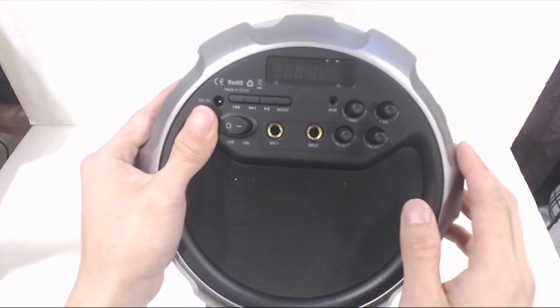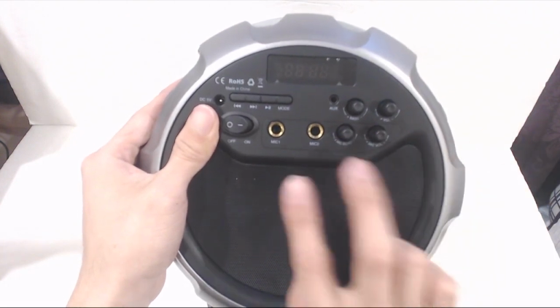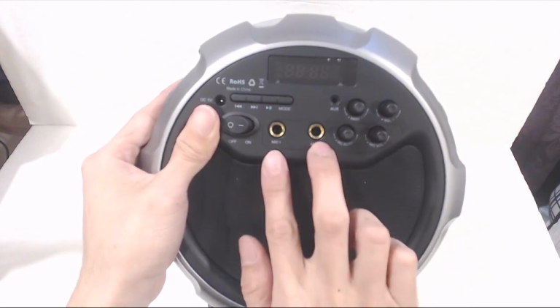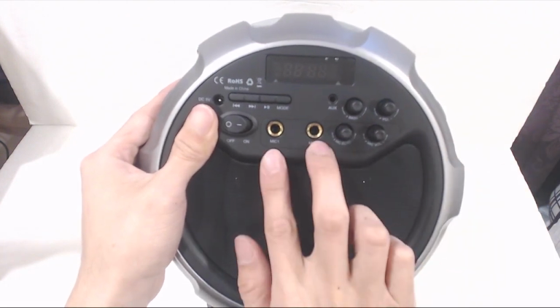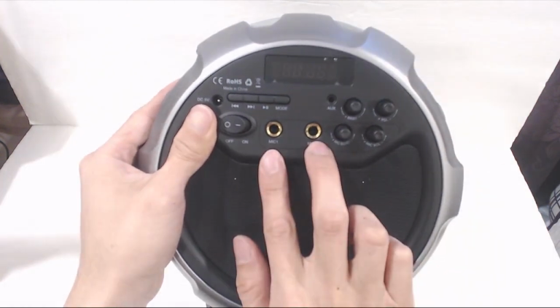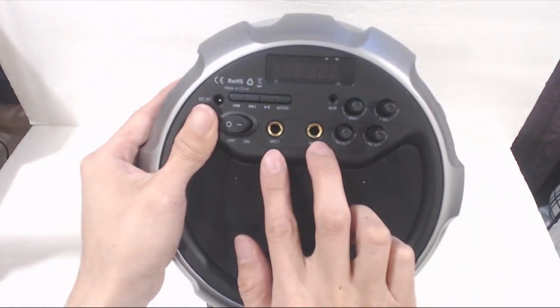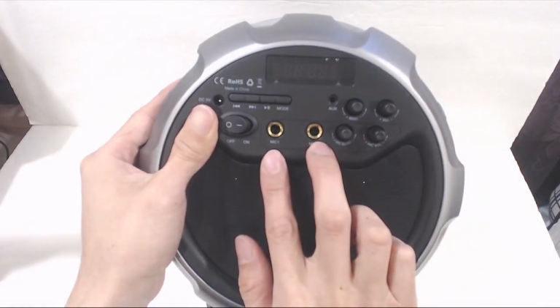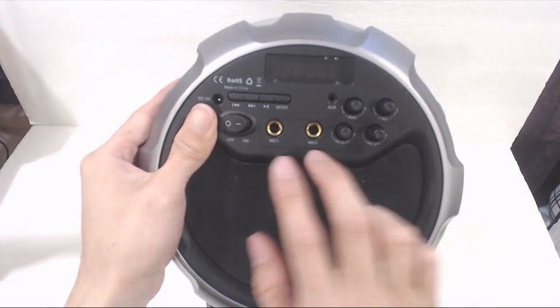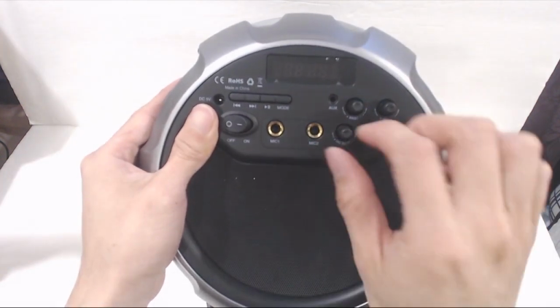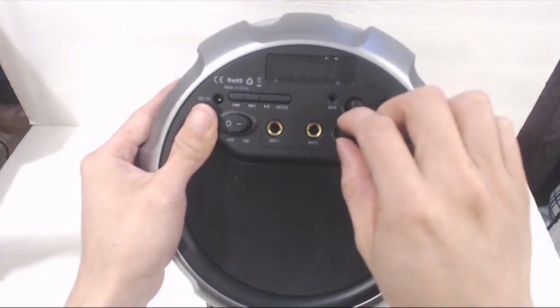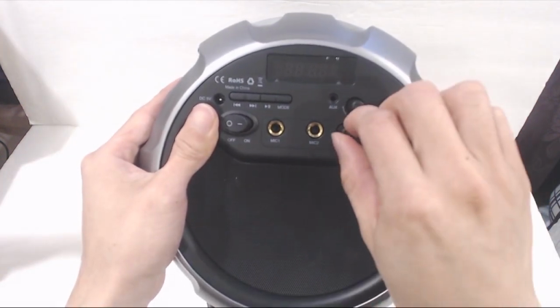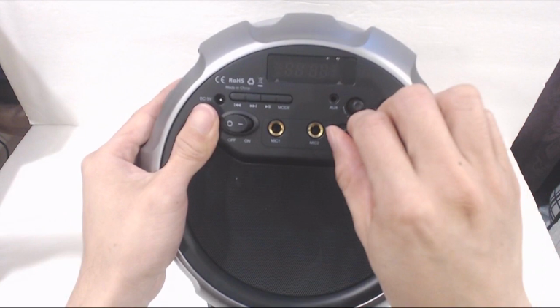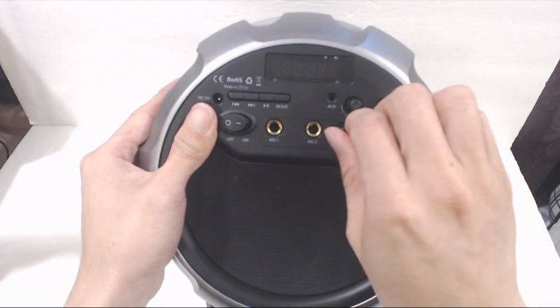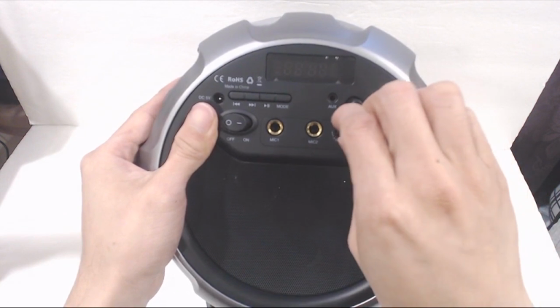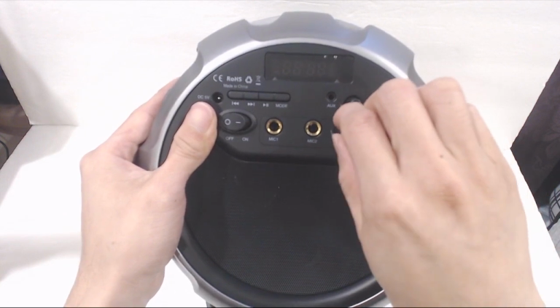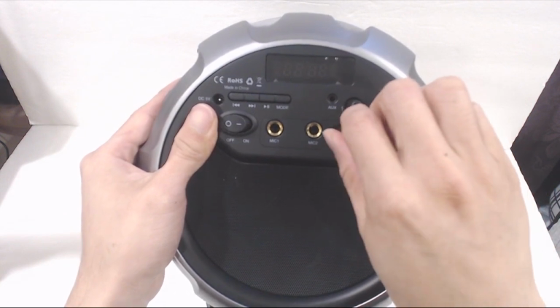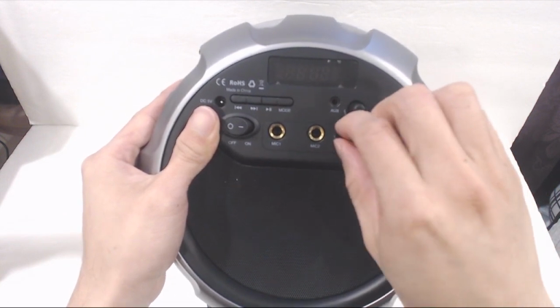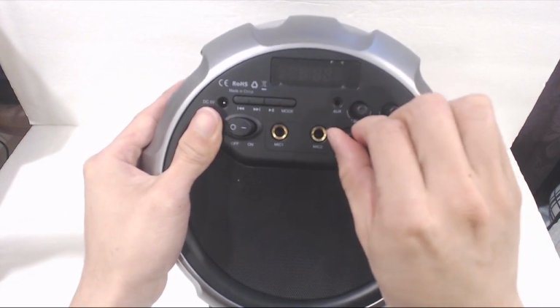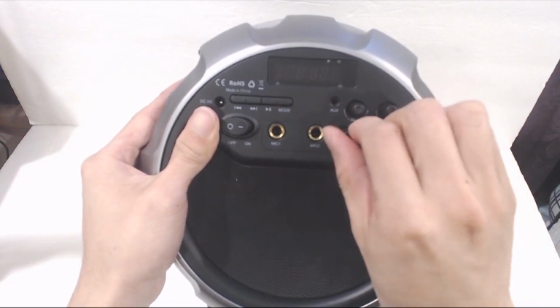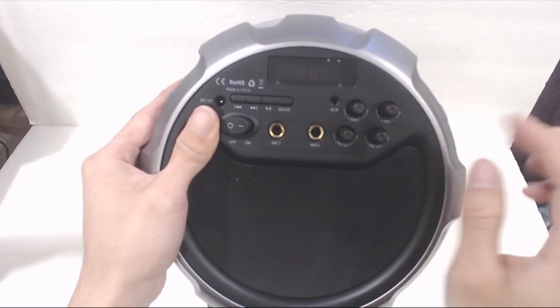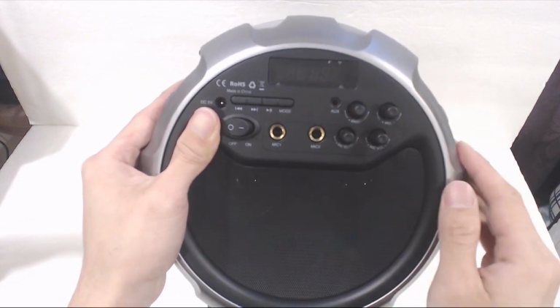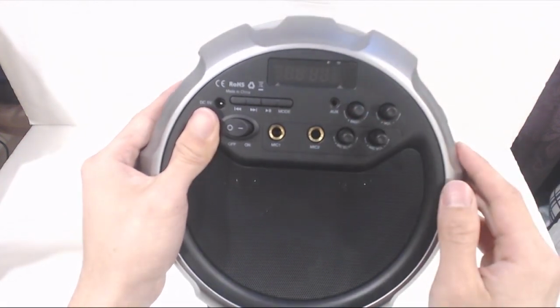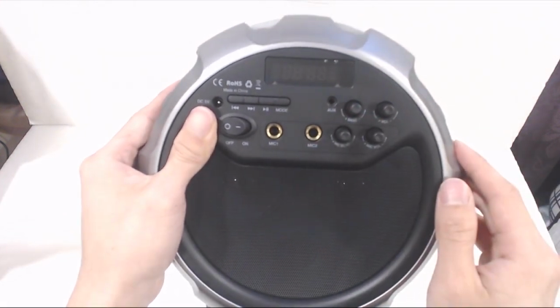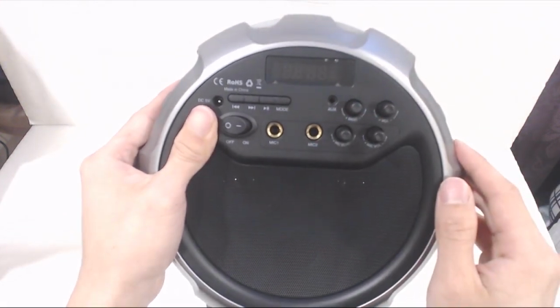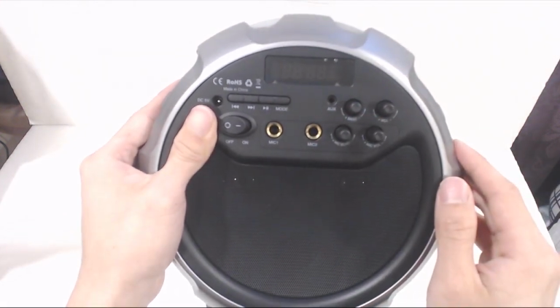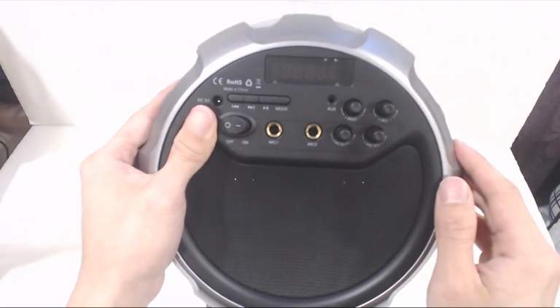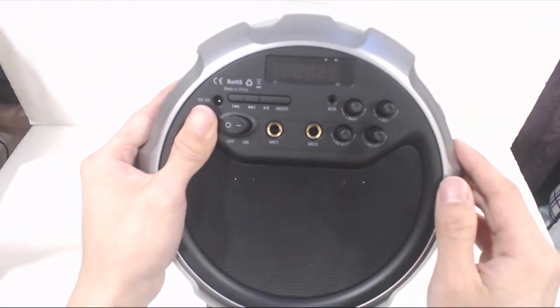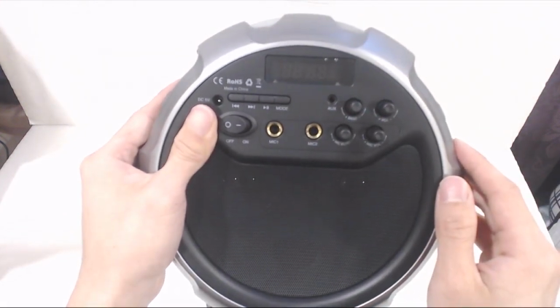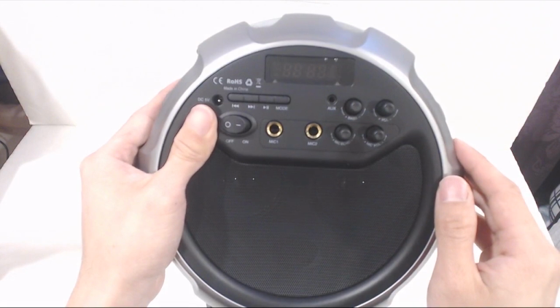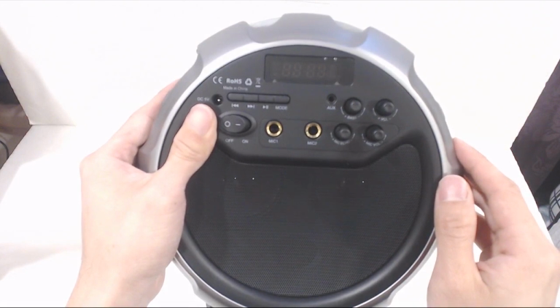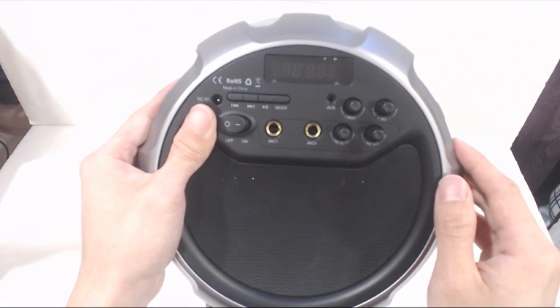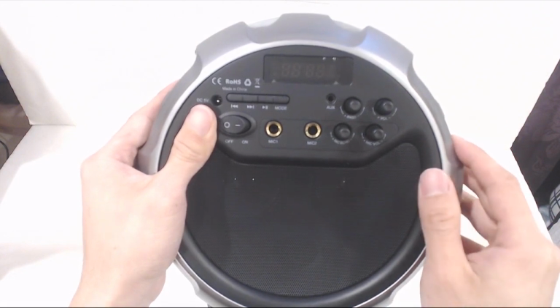The mics can't be controlled independently, and the echo control is kind of gimmicky. Honestly, I would have rather seen a second volume control knob for the other mic instead of the echo control.